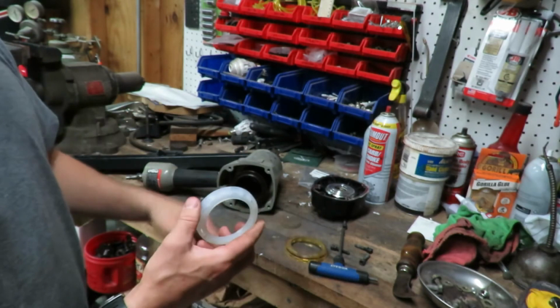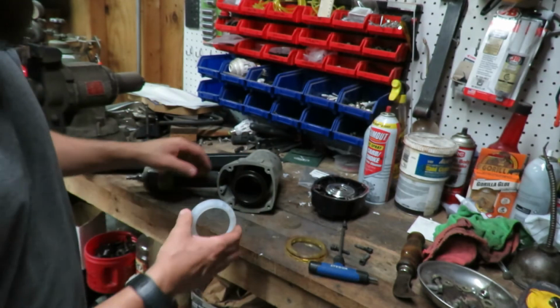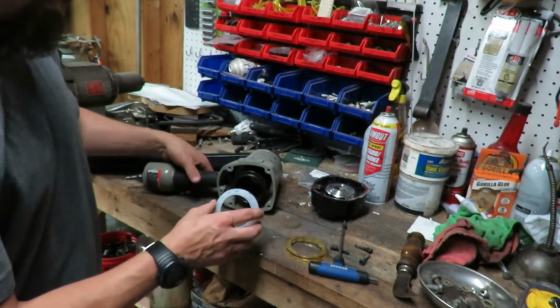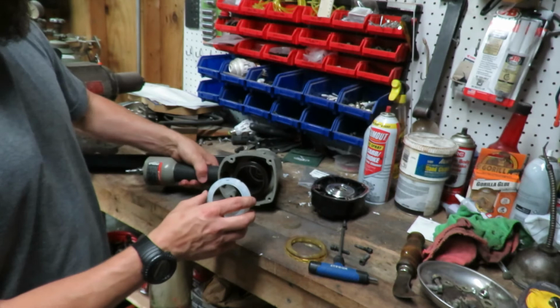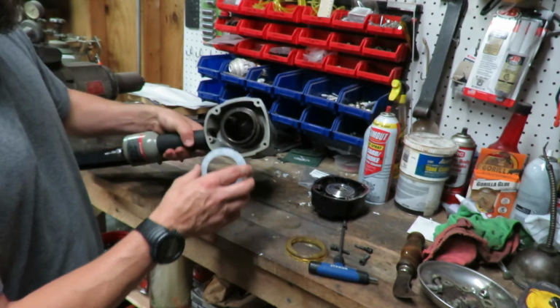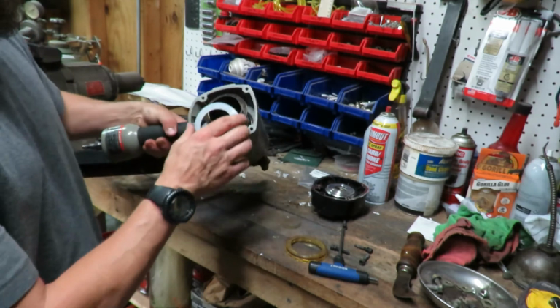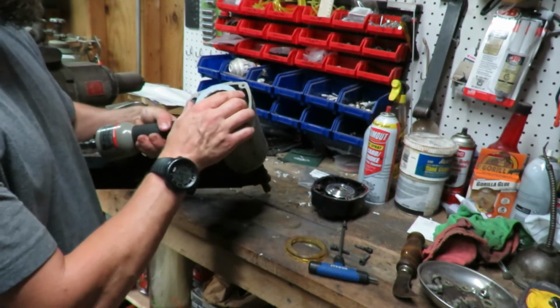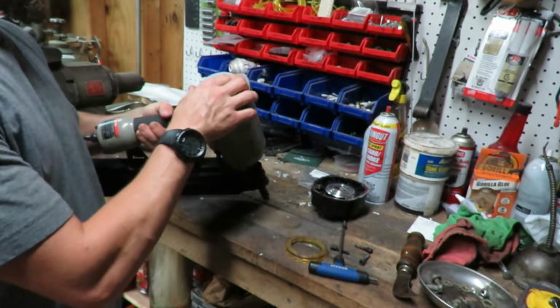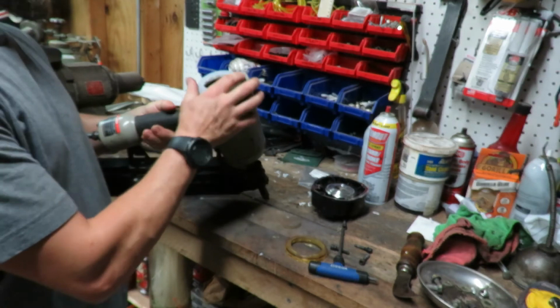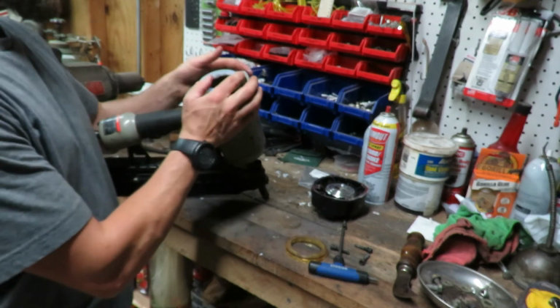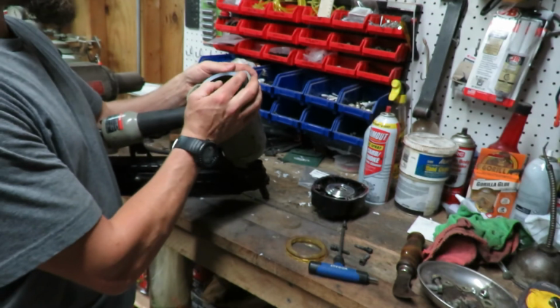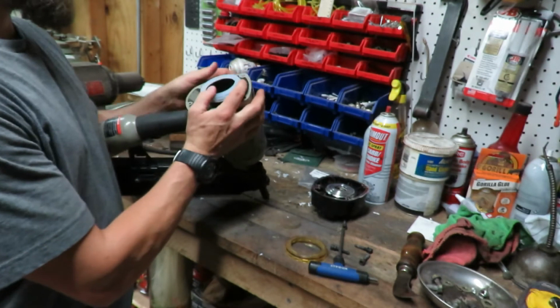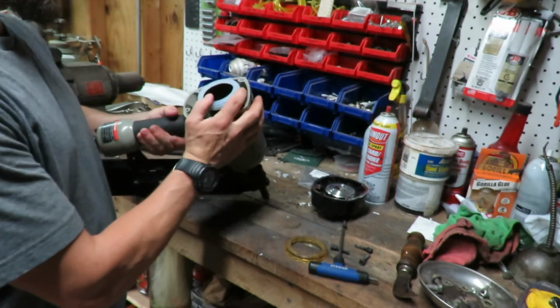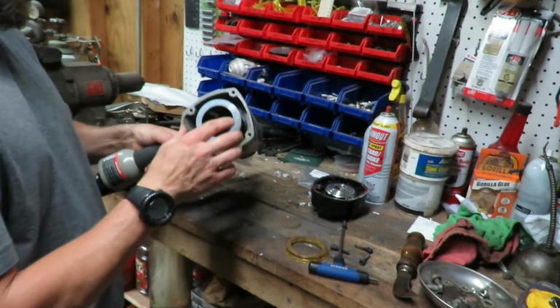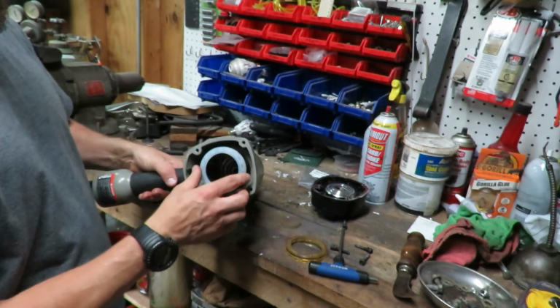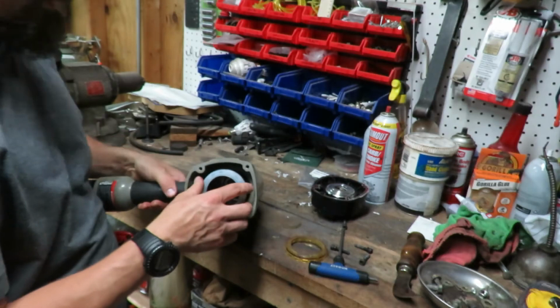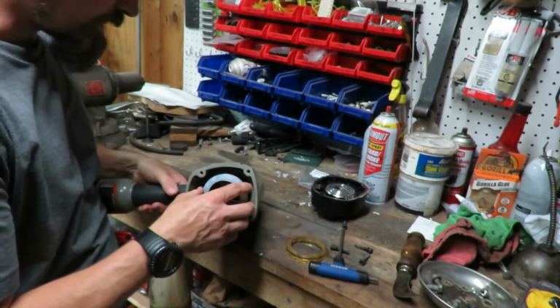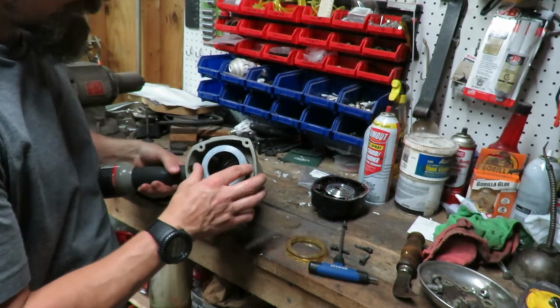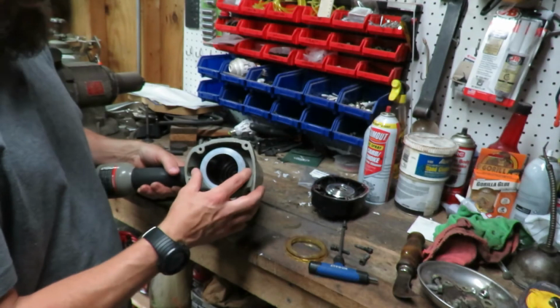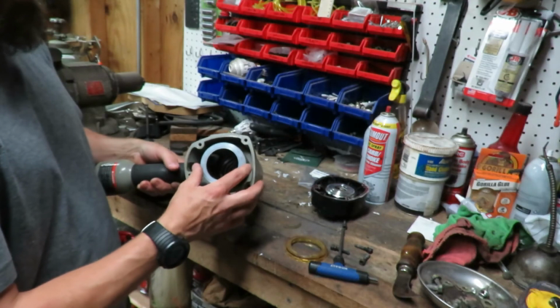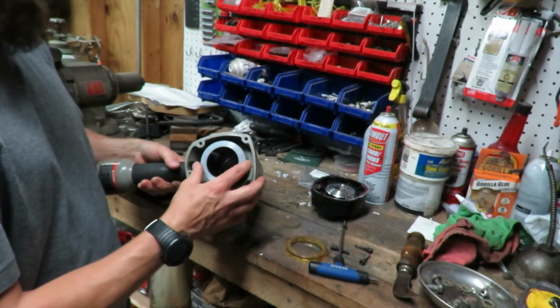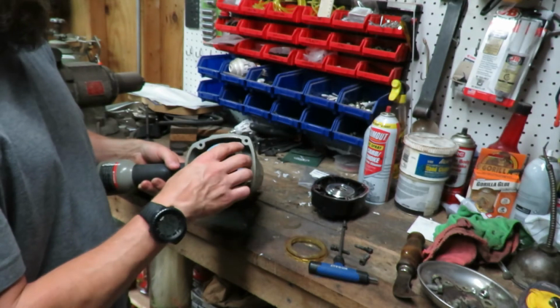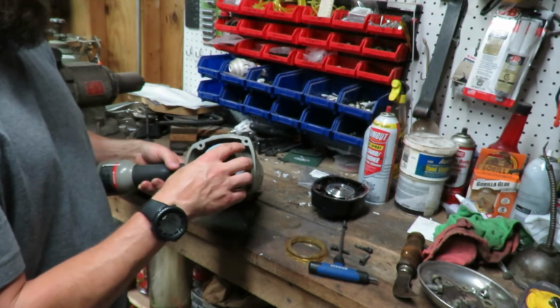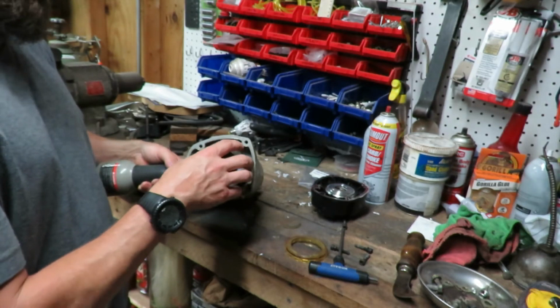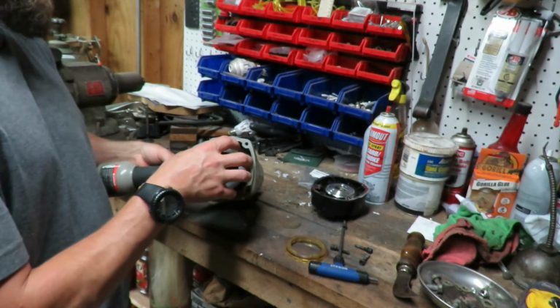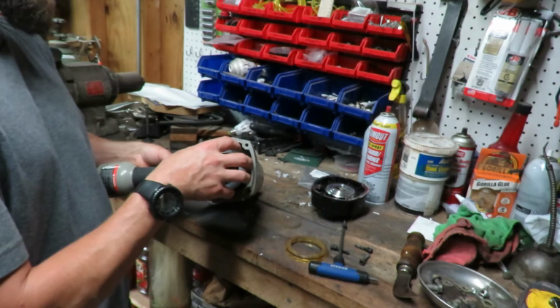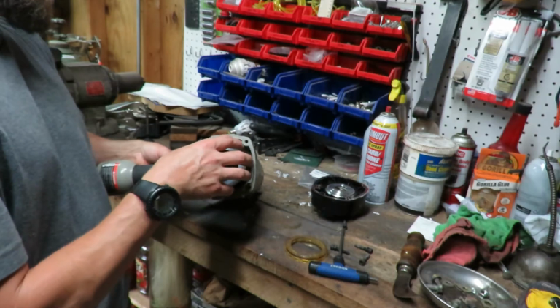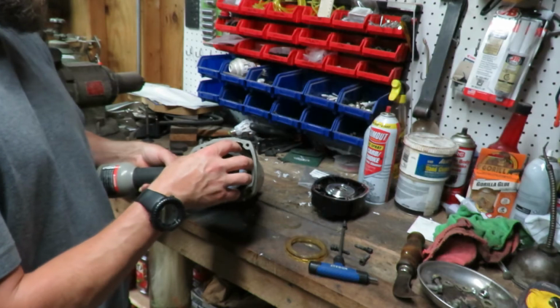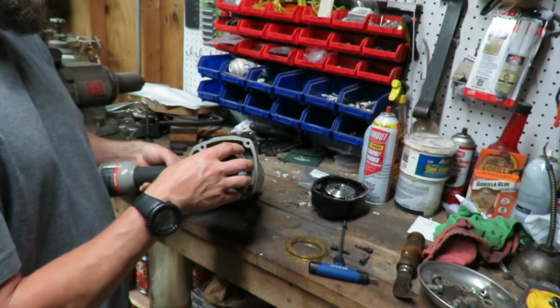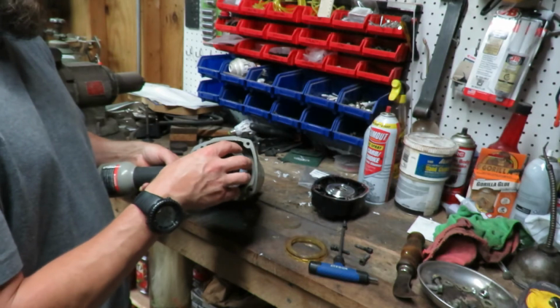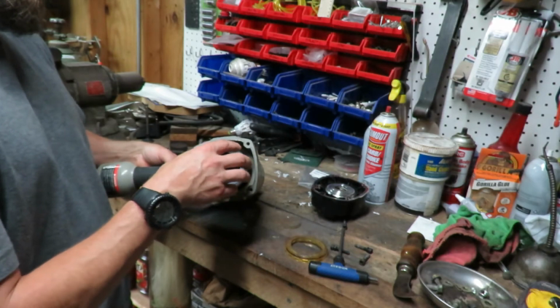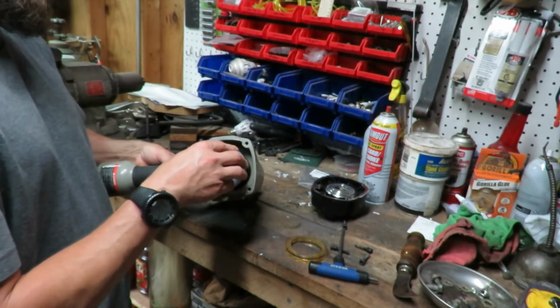We're going to go ahead and put this new collar on. It's got a little bit of wiggle room — hopefully it'll seal up after a little bit of use.